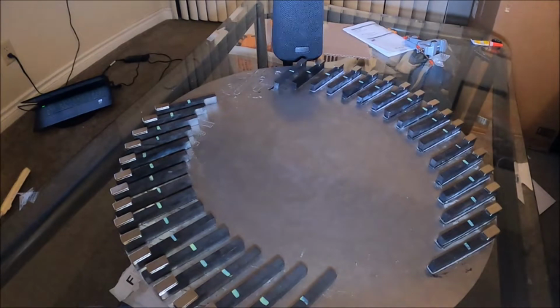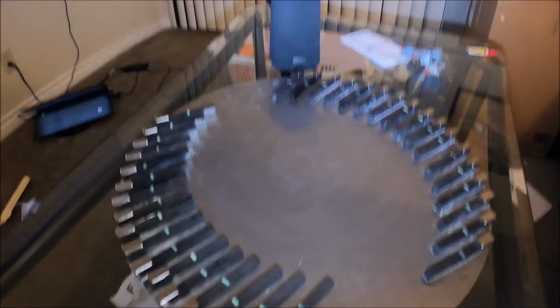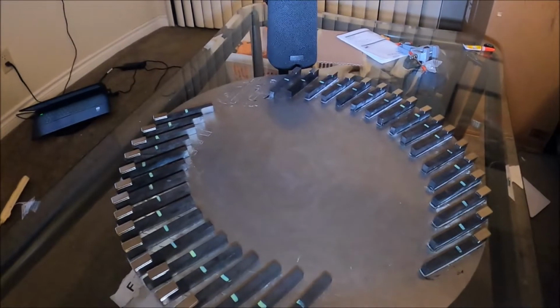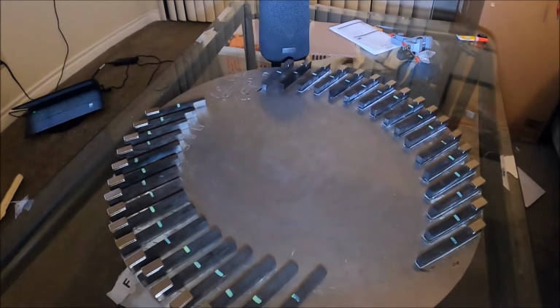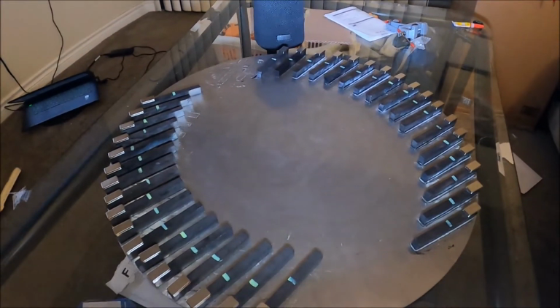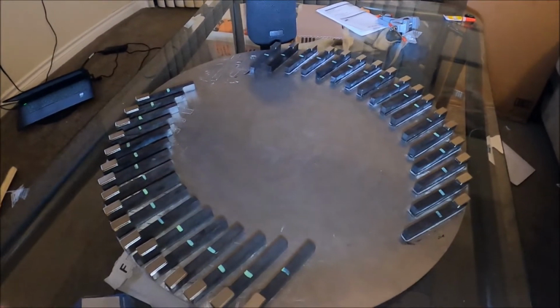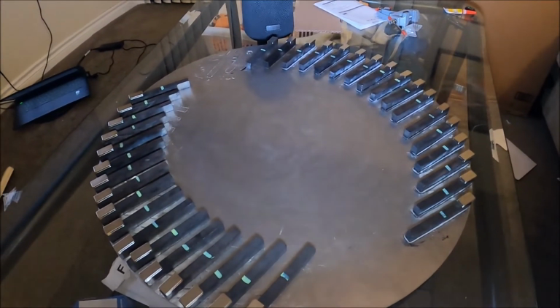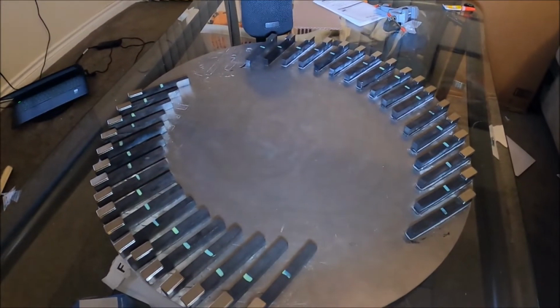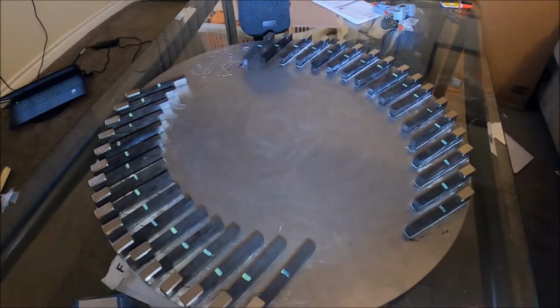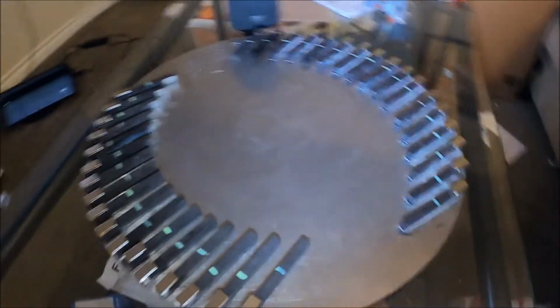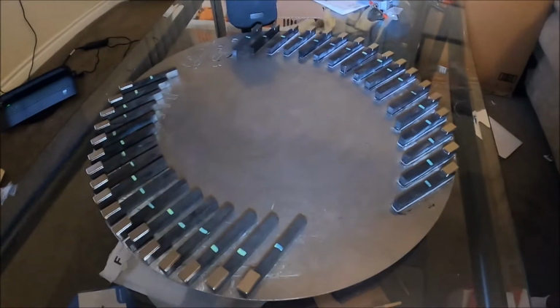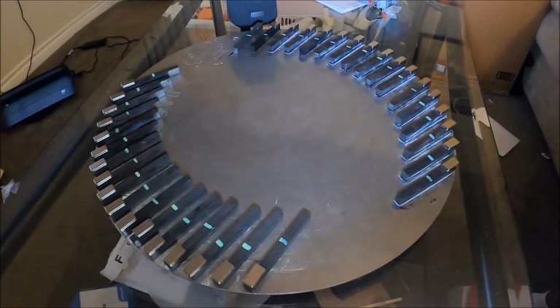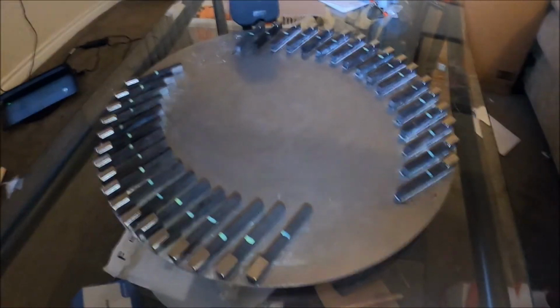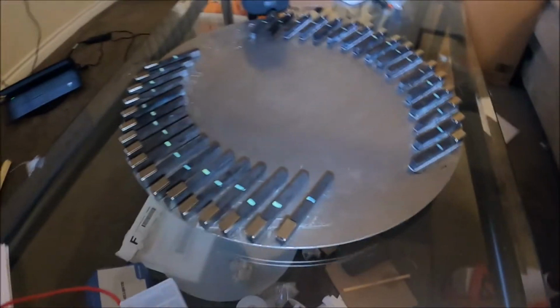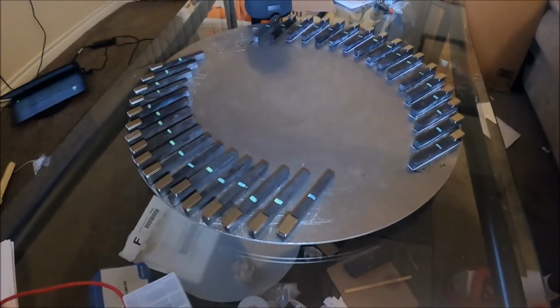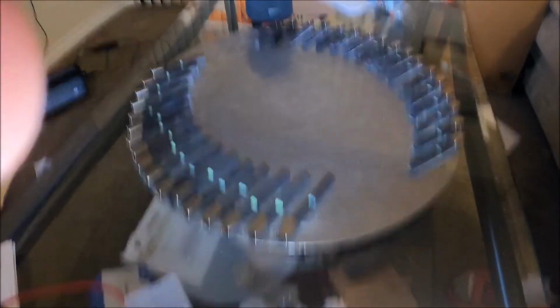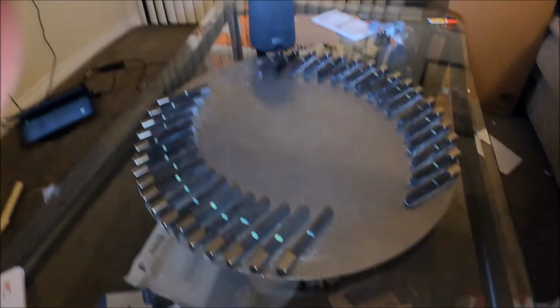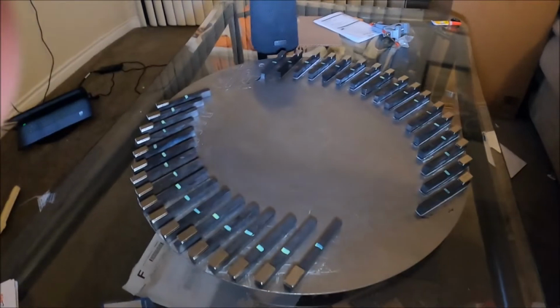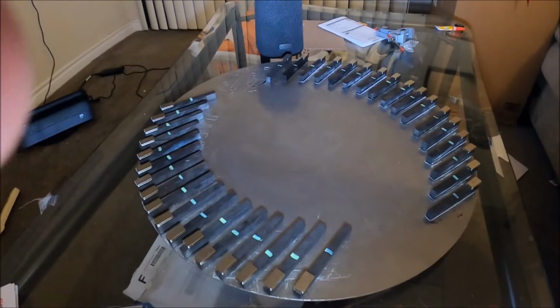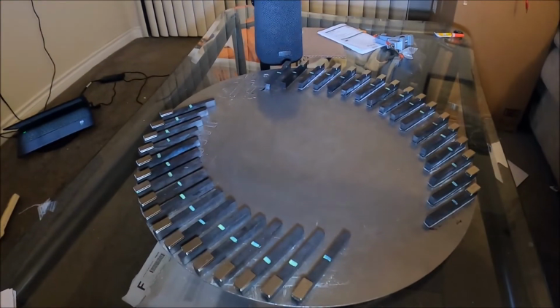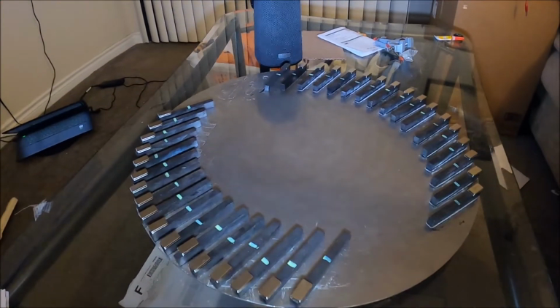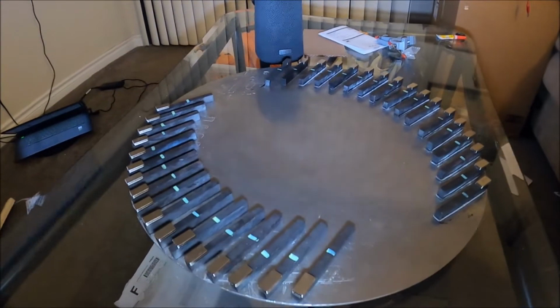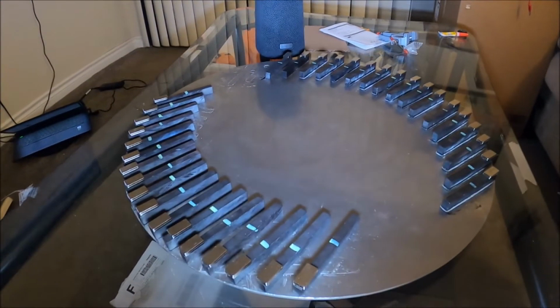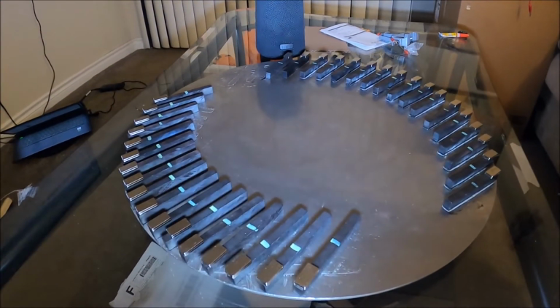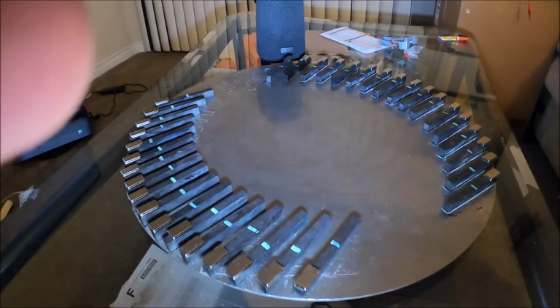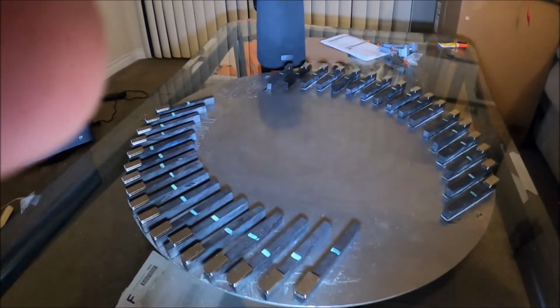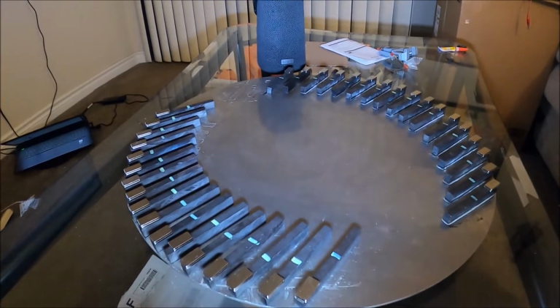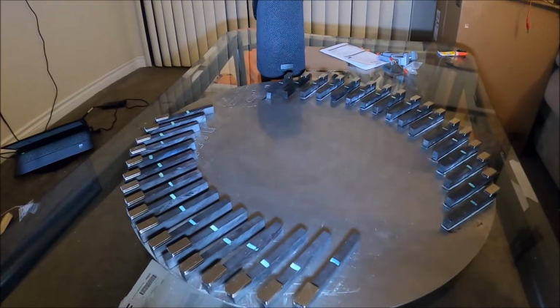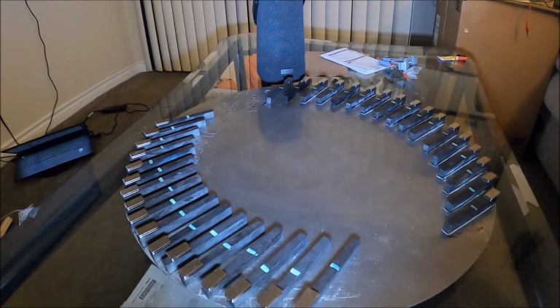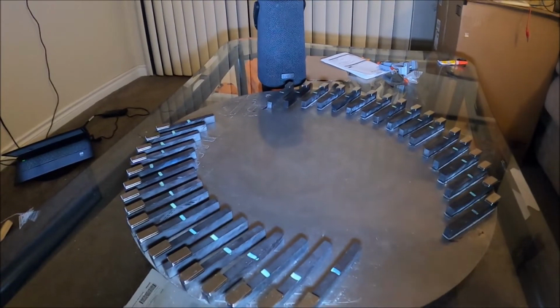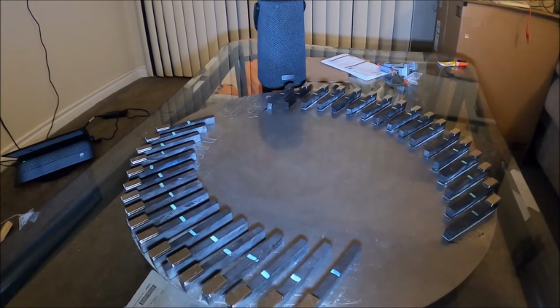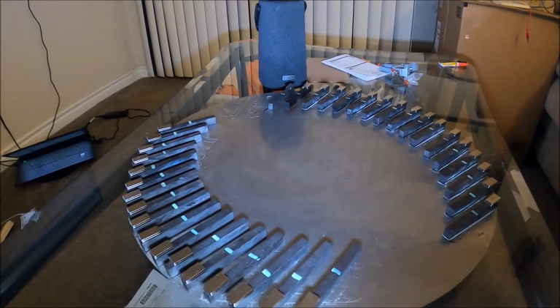When I flipped the north and the south 180 degrees, I've gotten that to go, for the most part.